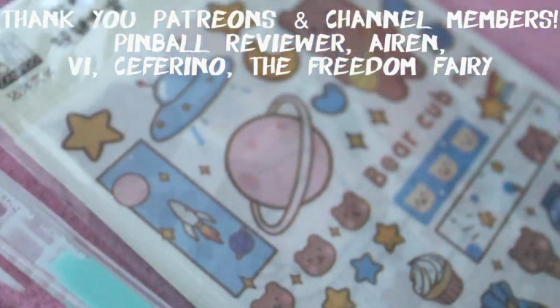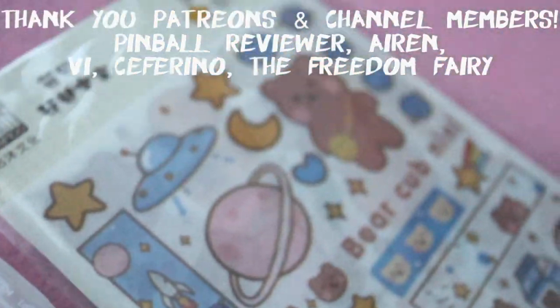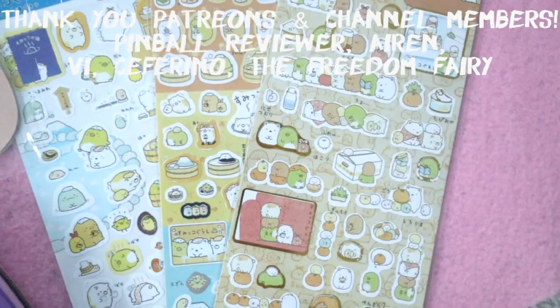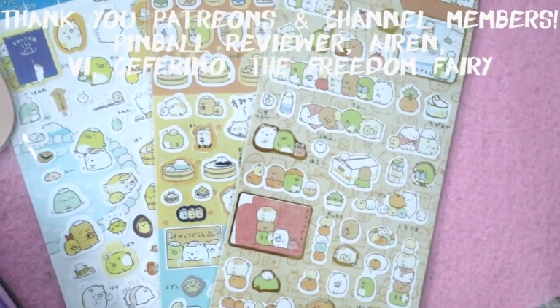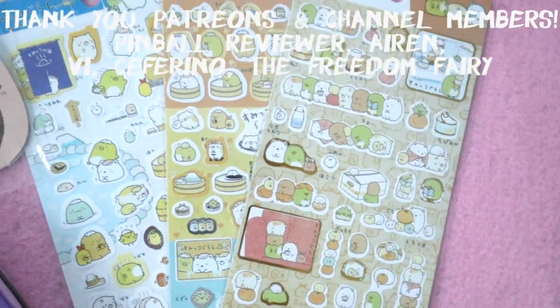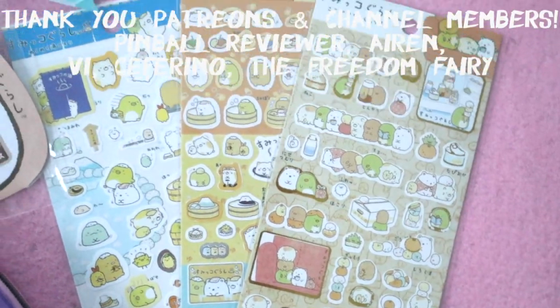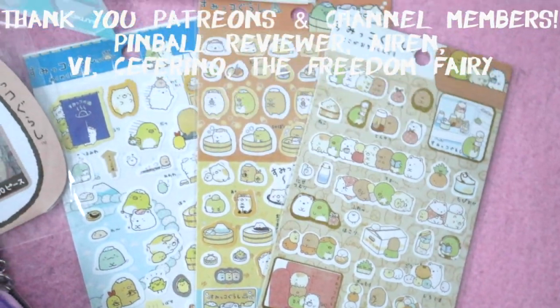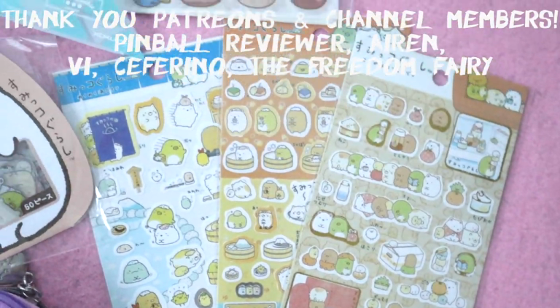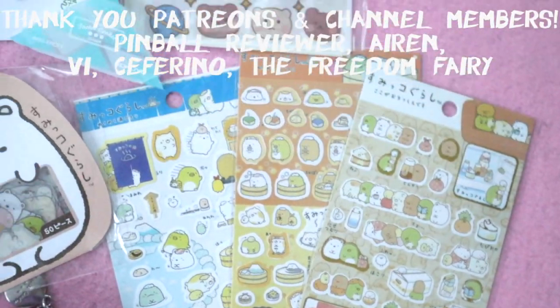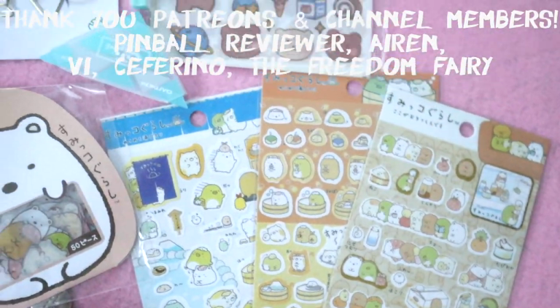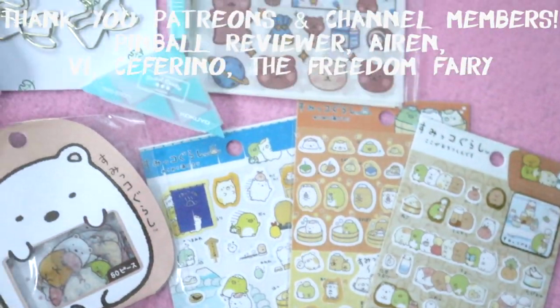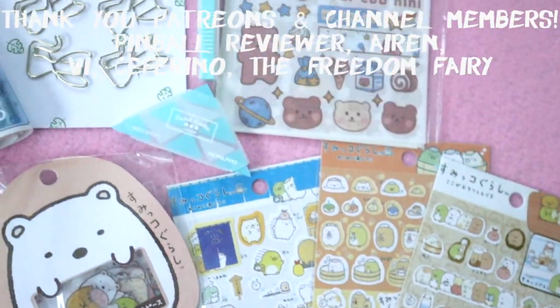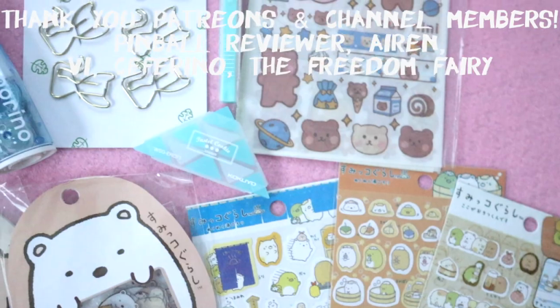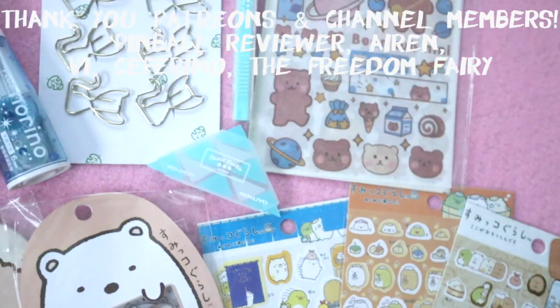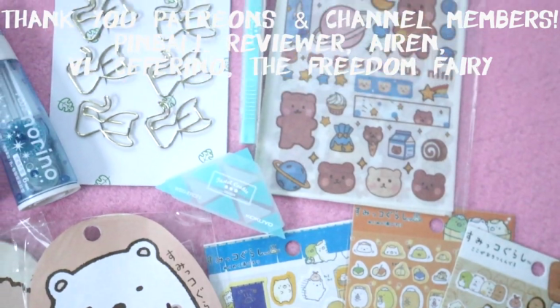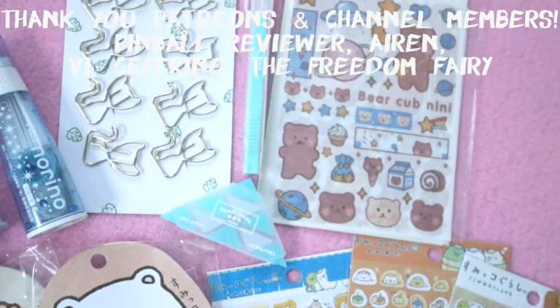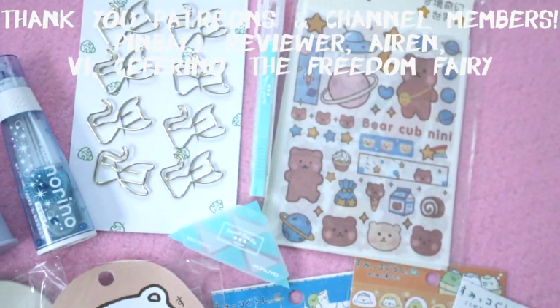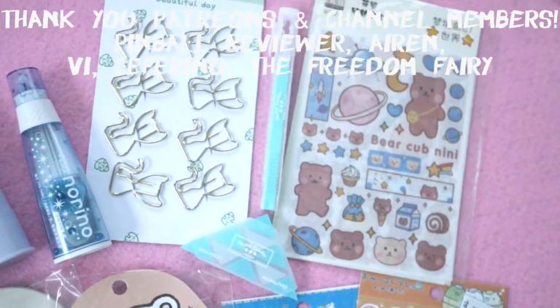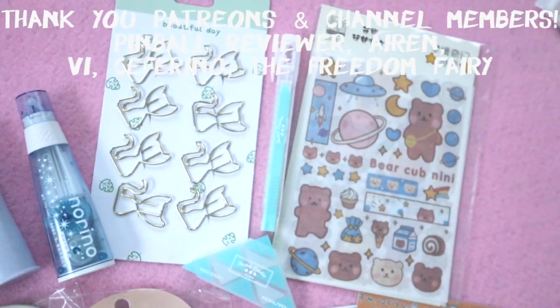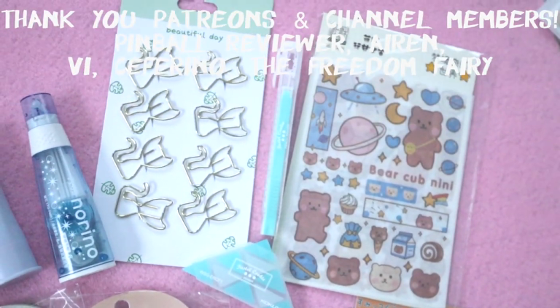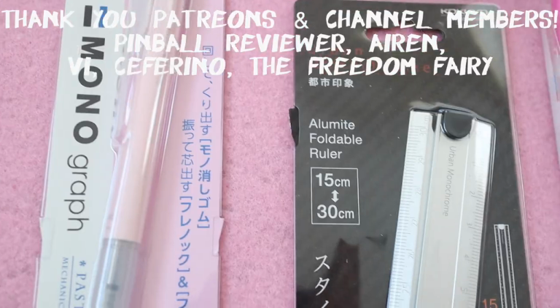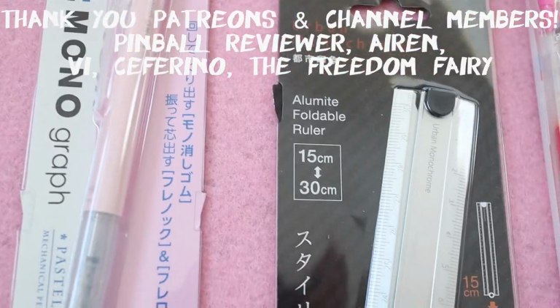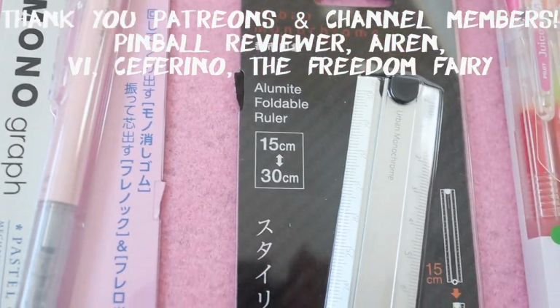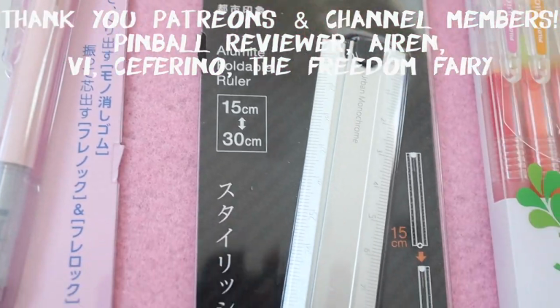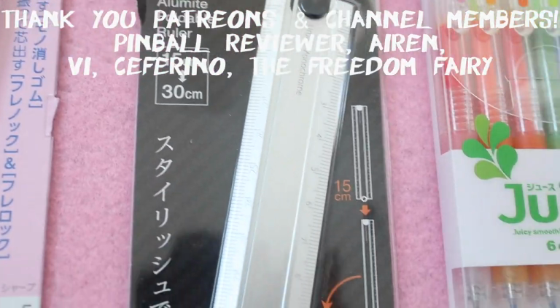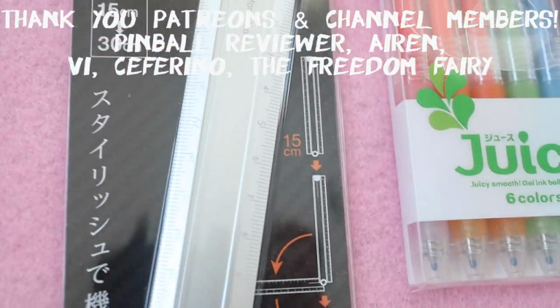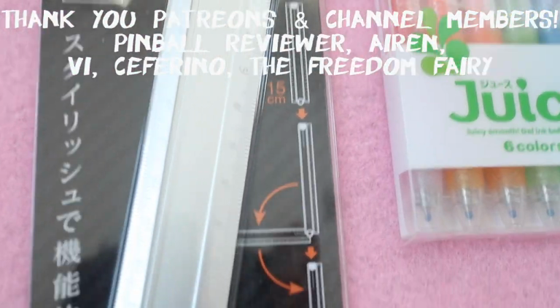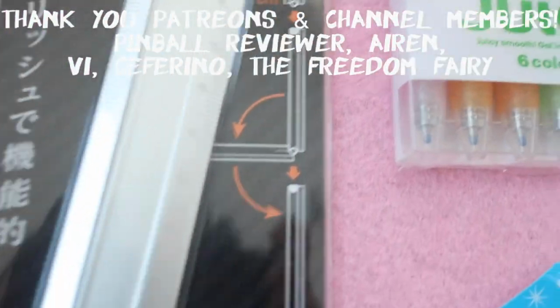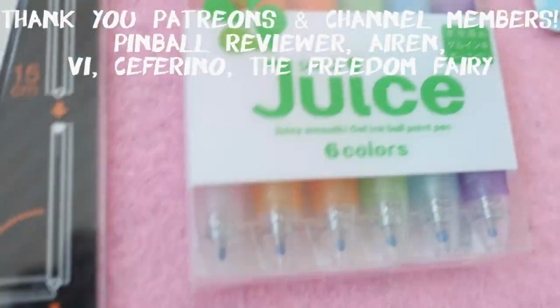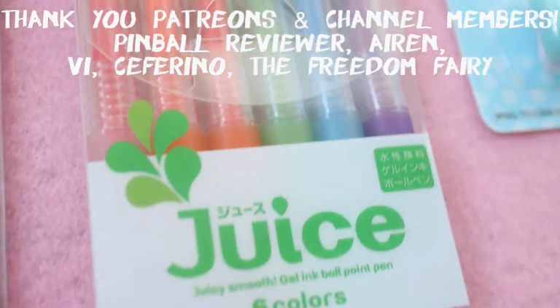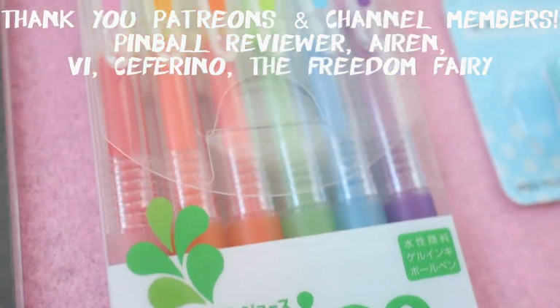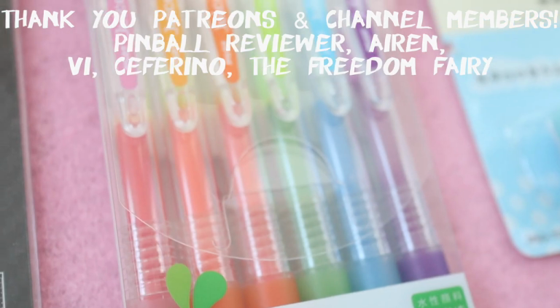I also want to give a big thank you and shout out to my Patreons and channel members. Thank you guys so much for supporting me and I will talk to you next time. Bye!